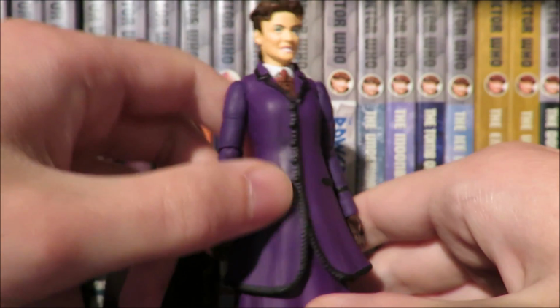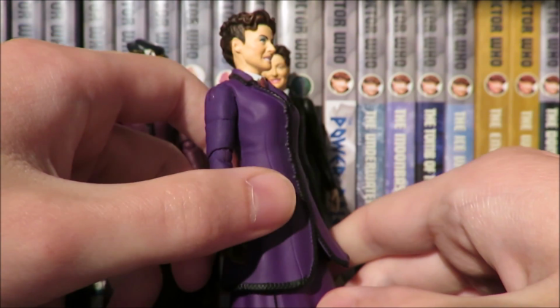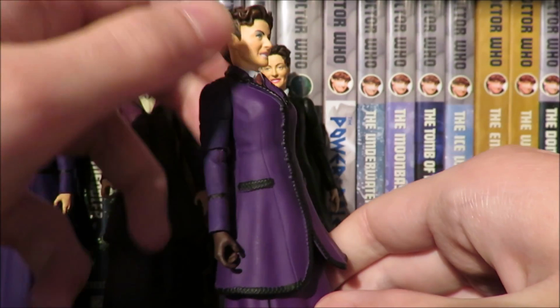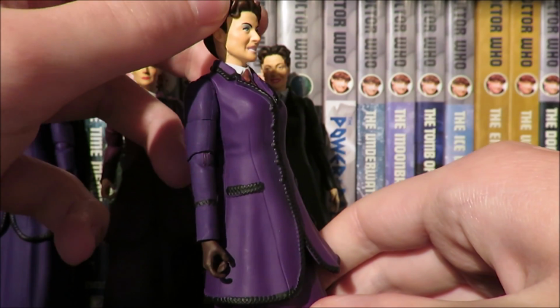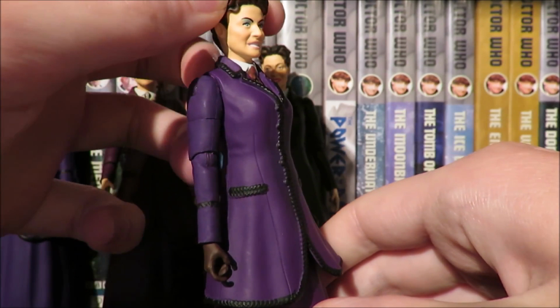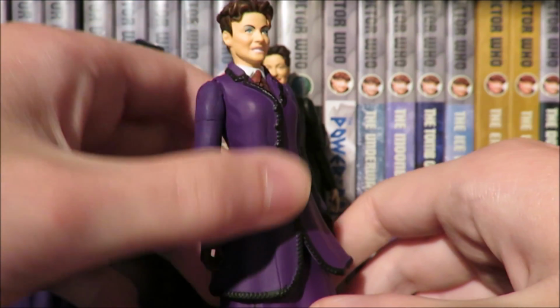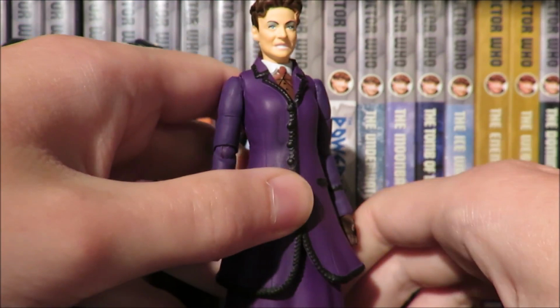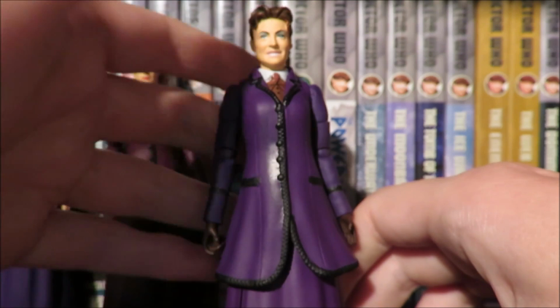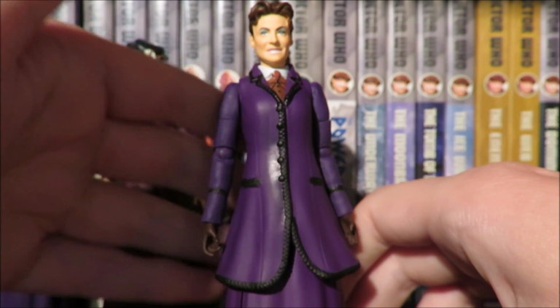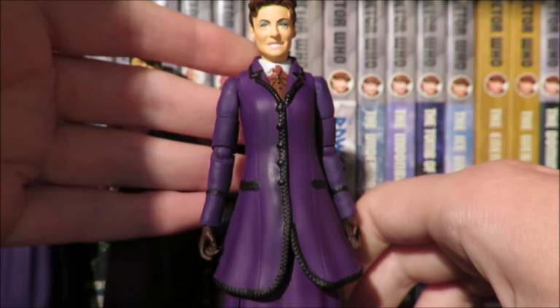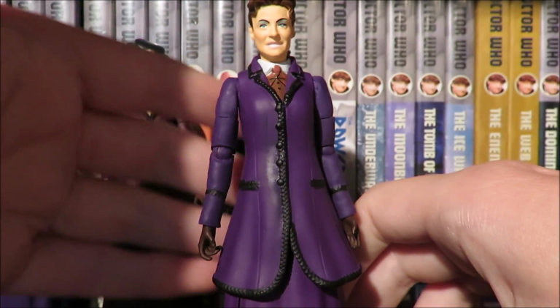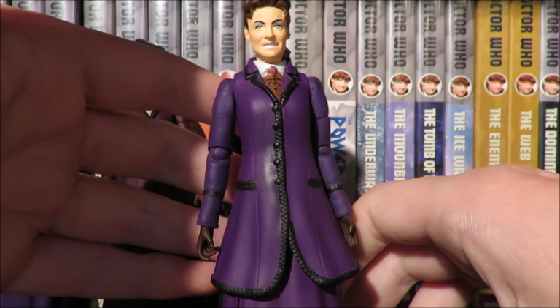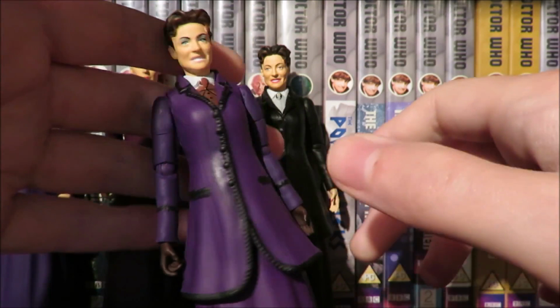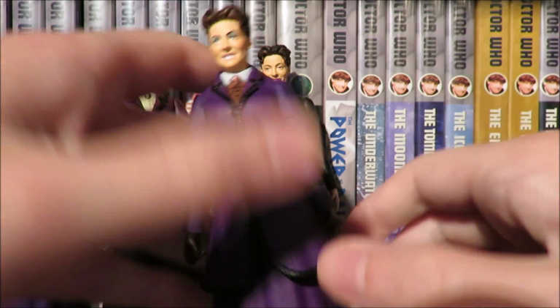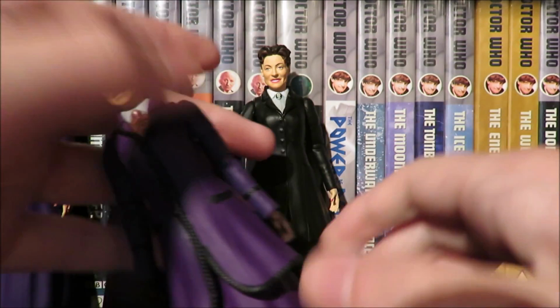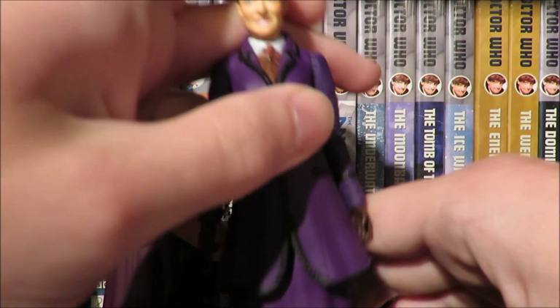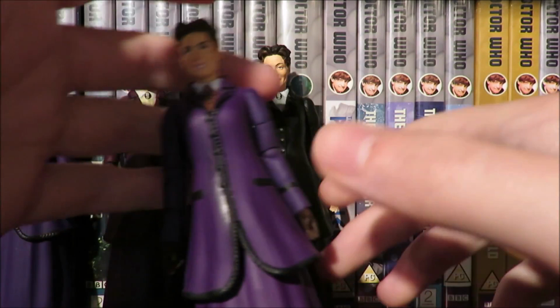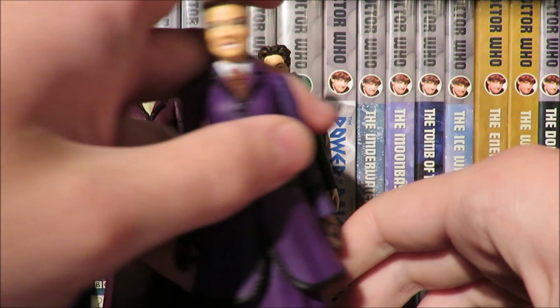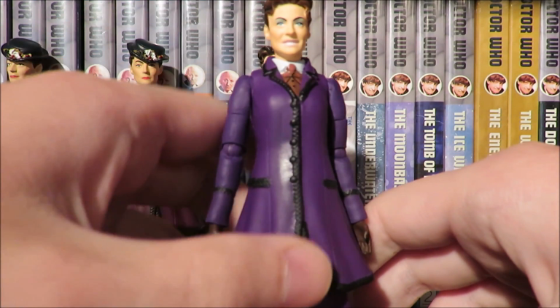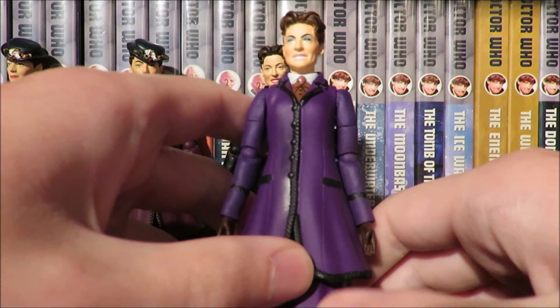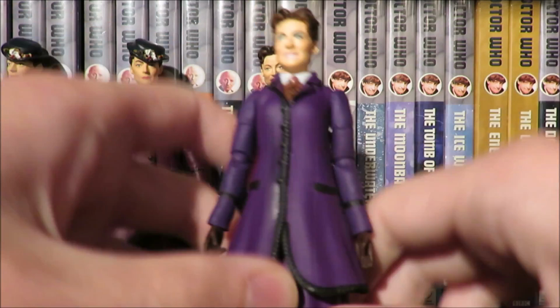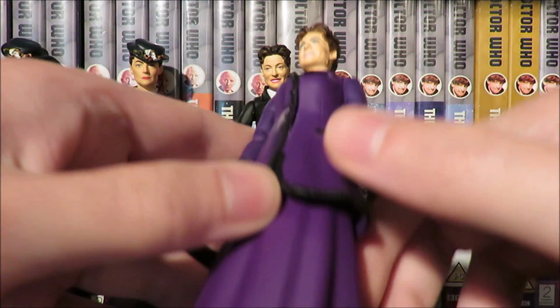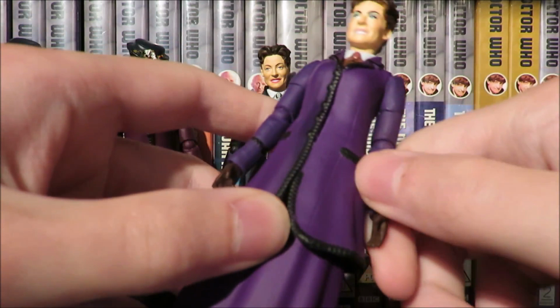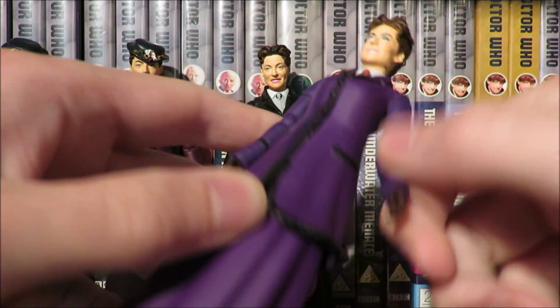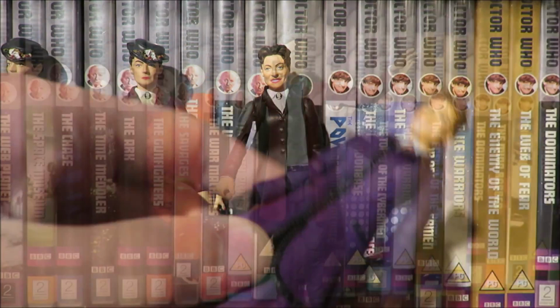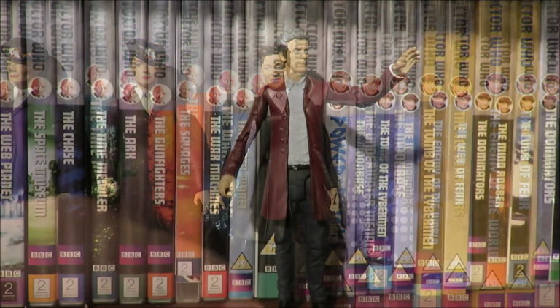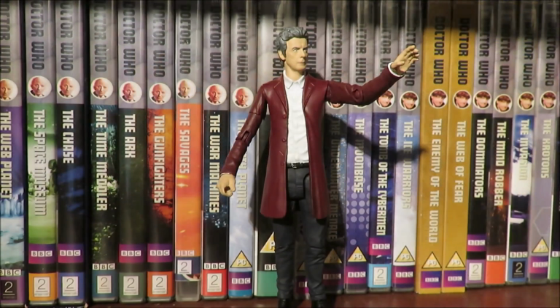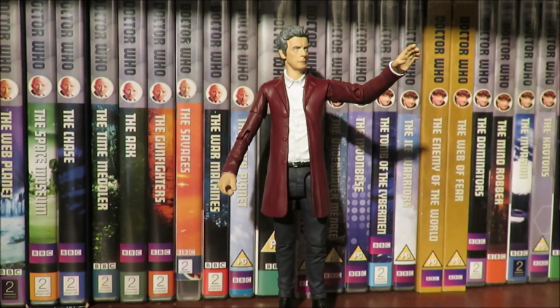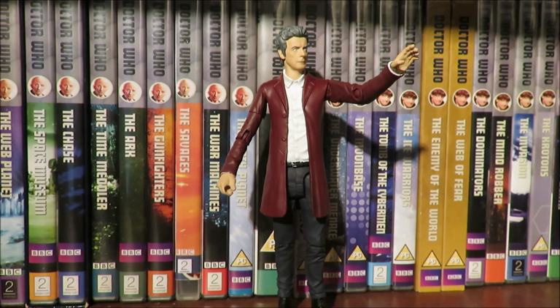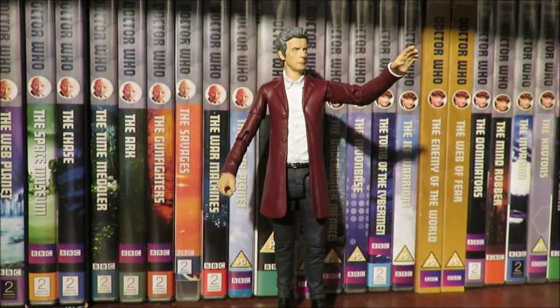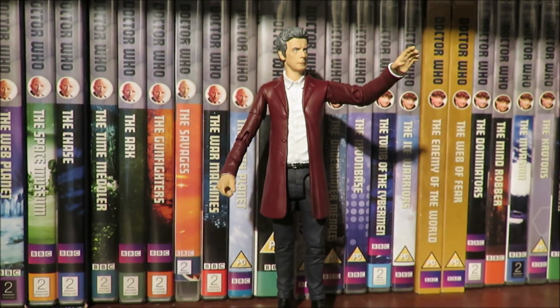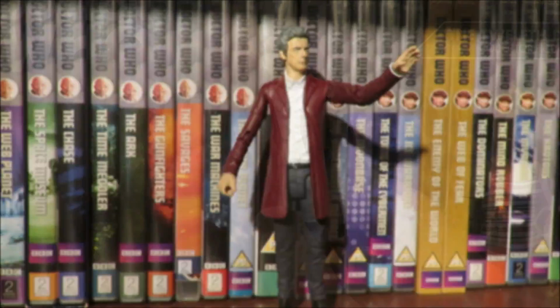I would have liked Character Options to try and improve the figure by making her stand up a bit better — just a simple fix — but let's move on to the 12th Doctor.